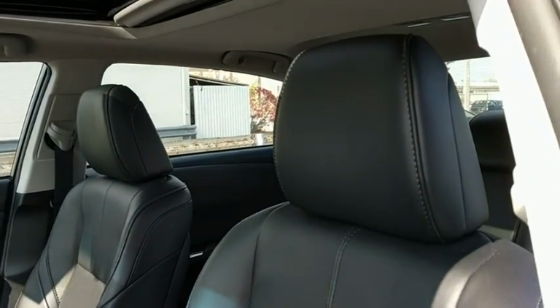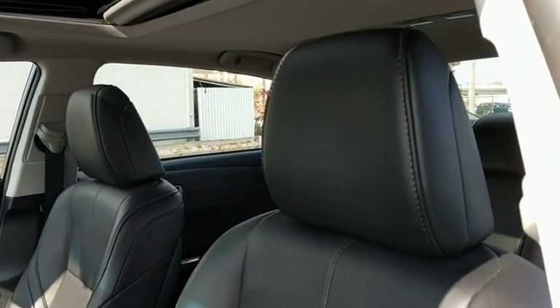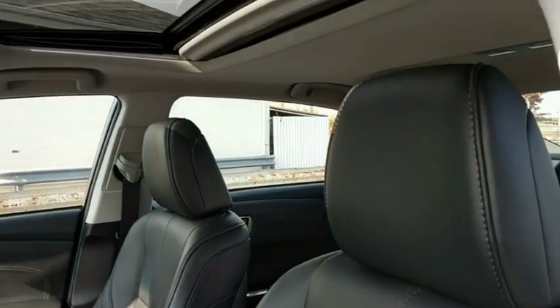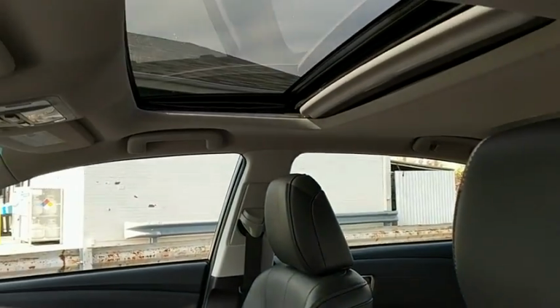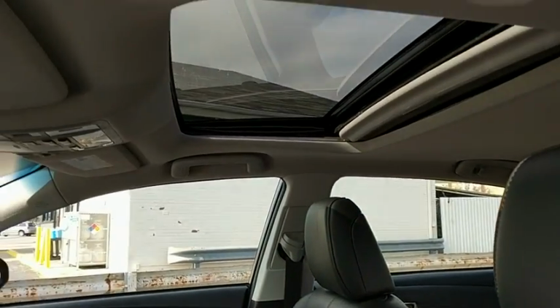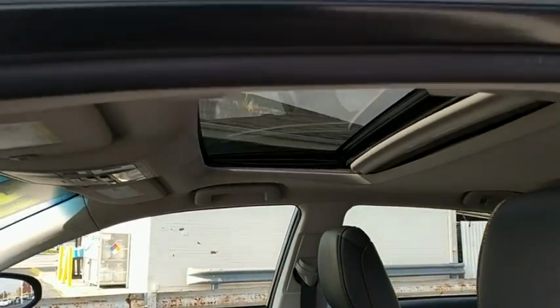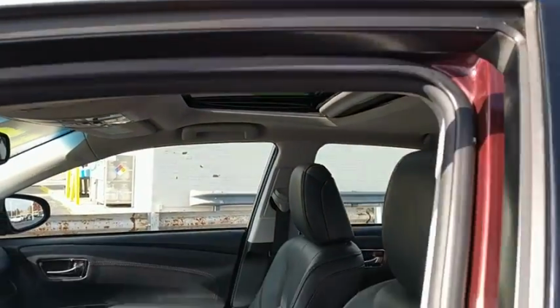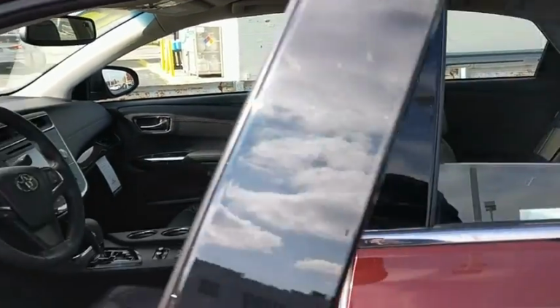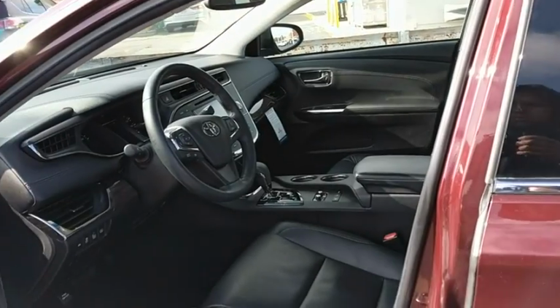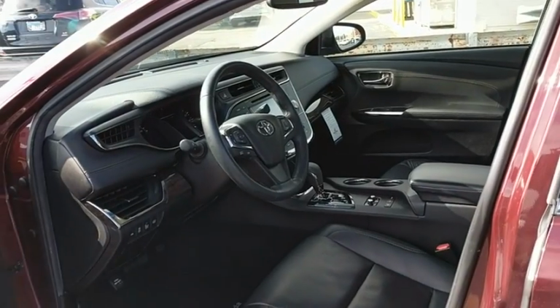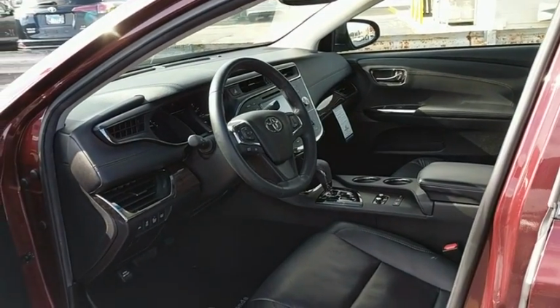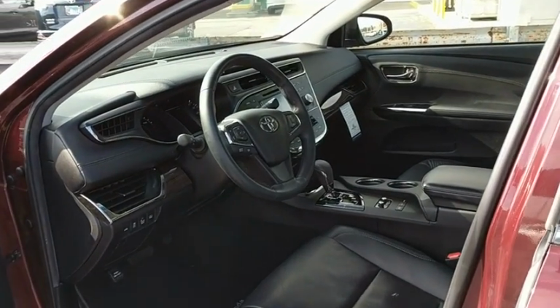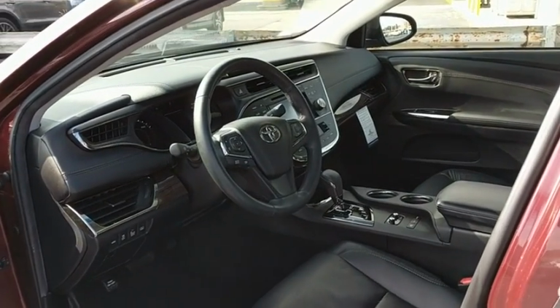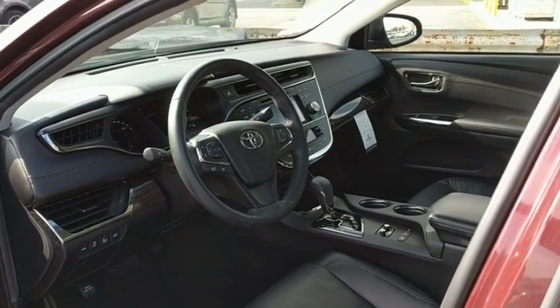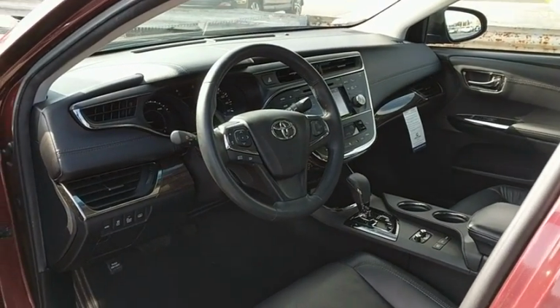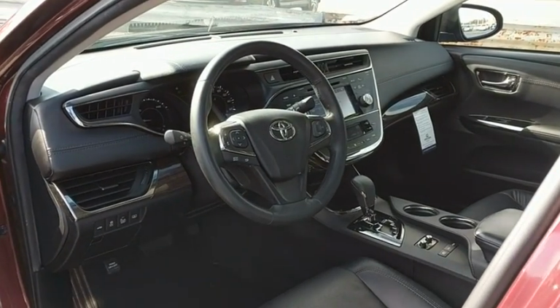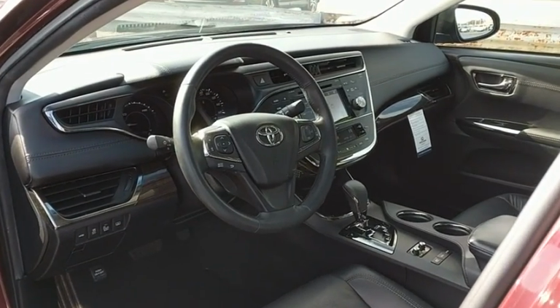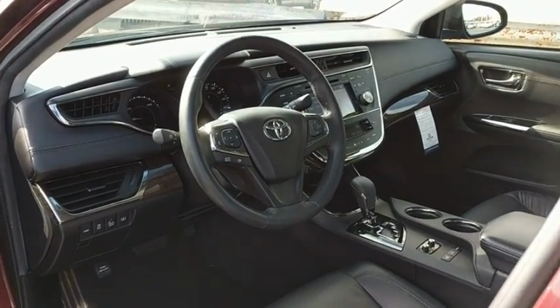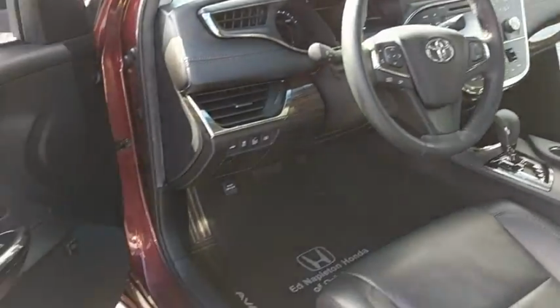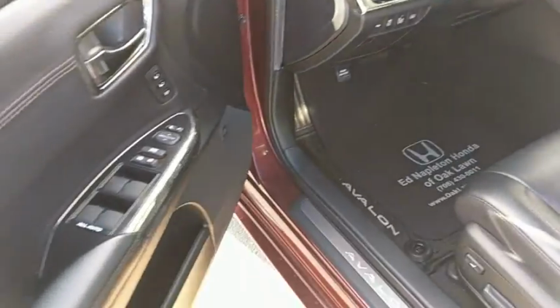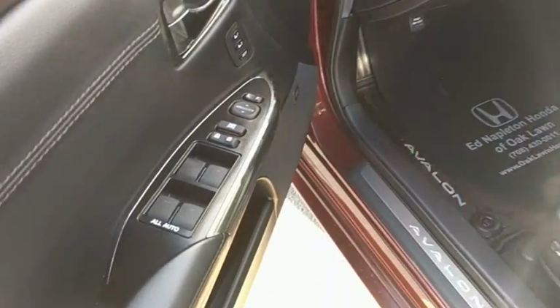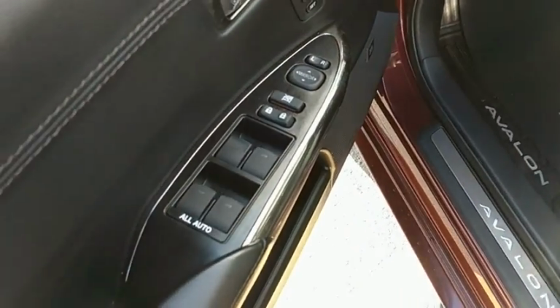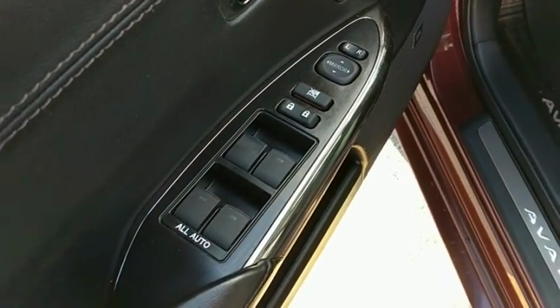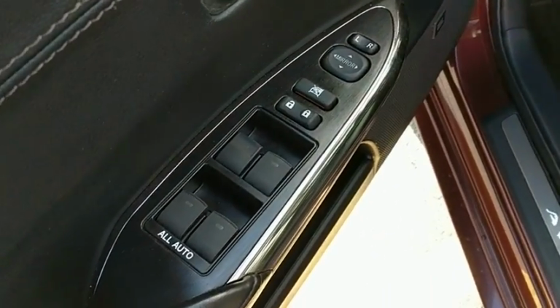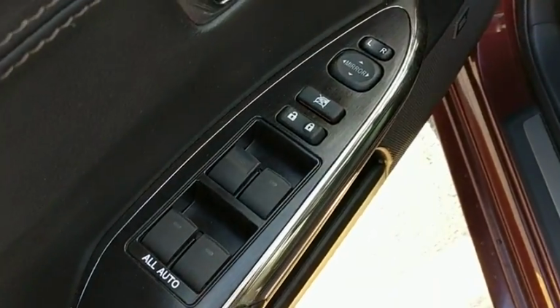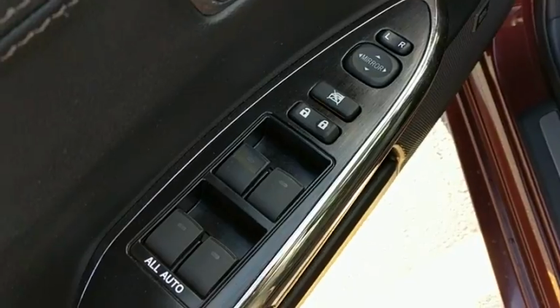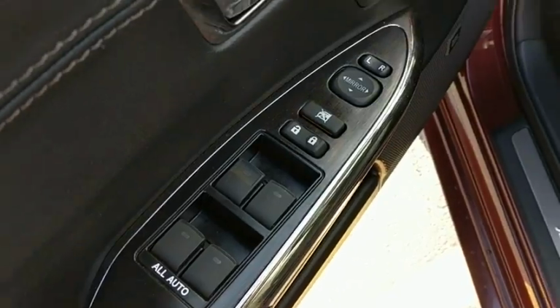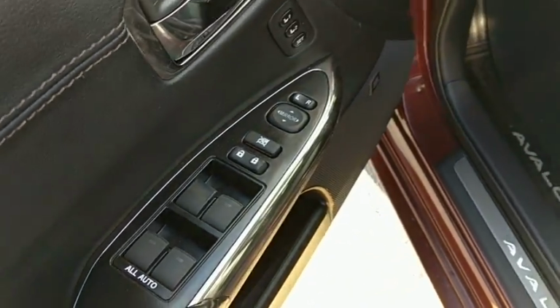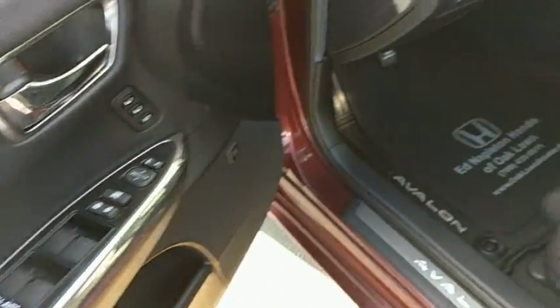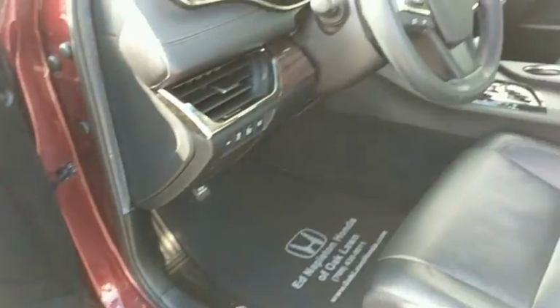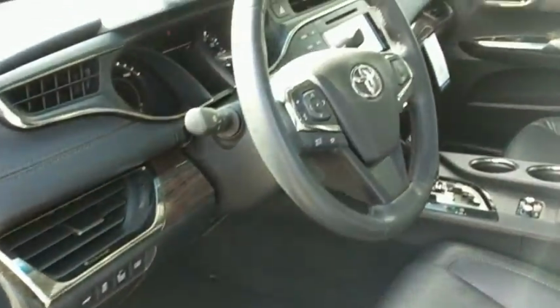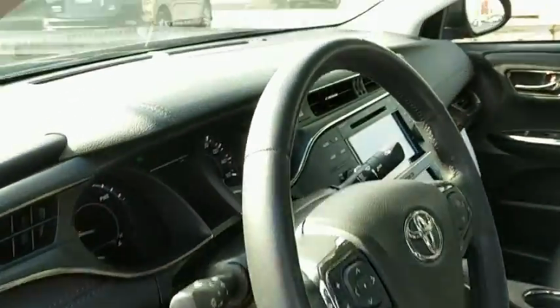Here are some of this vehicle's great options: power passenger seat, navigation system, traction control, leather-wrapped steering wheel, navigation package, dual airbags, power steering, alloy wheels, four-wheel disc brakes, universal garage door opener.